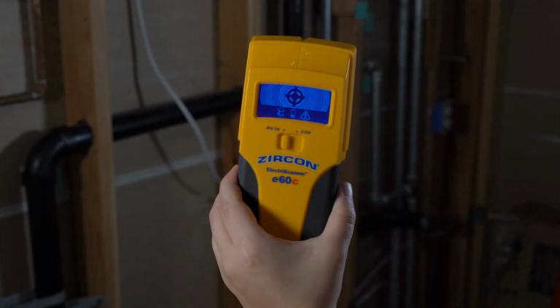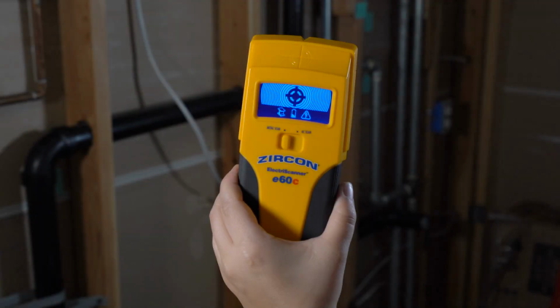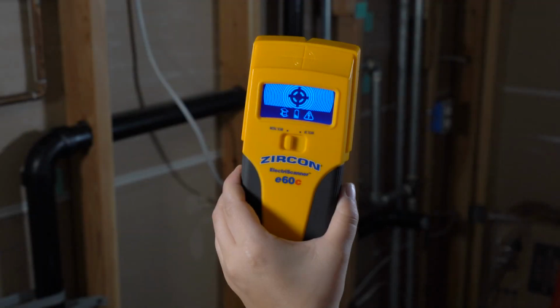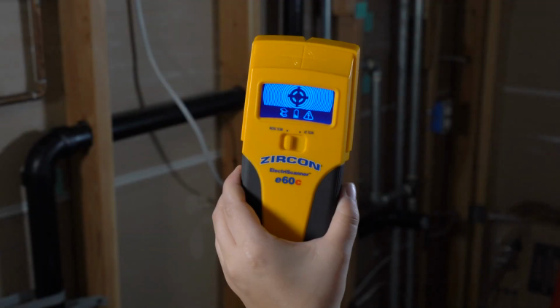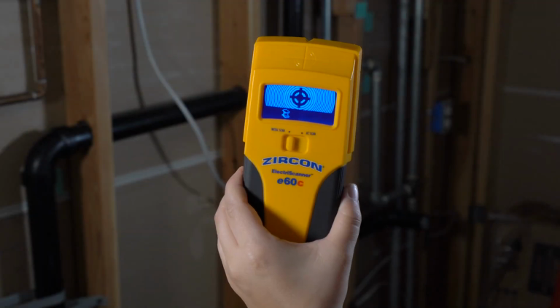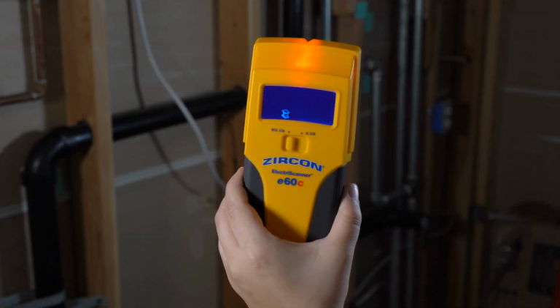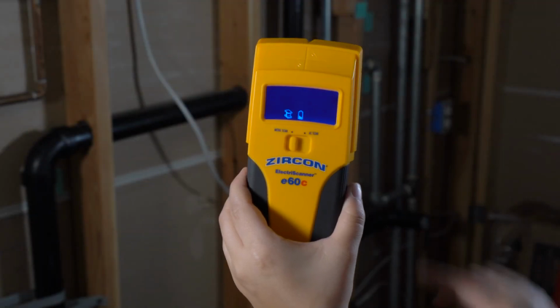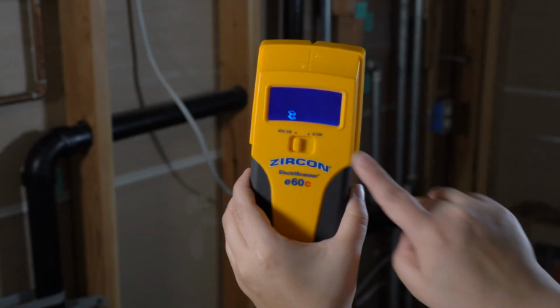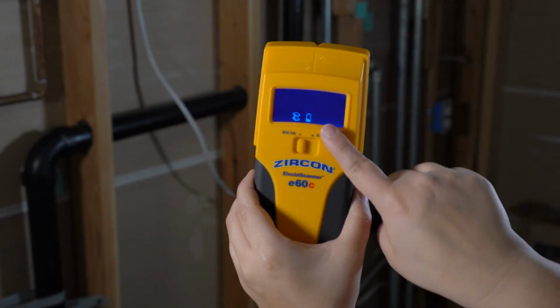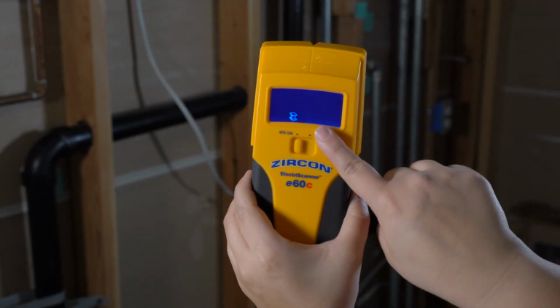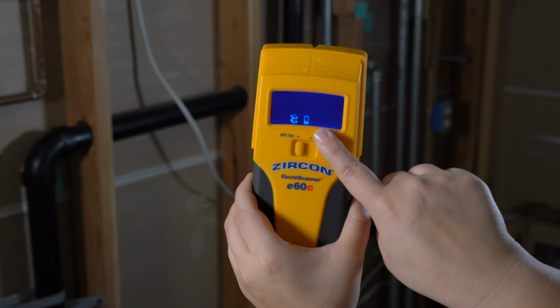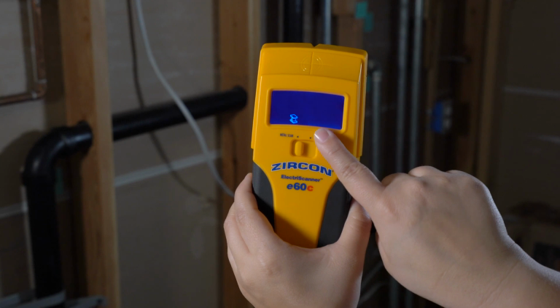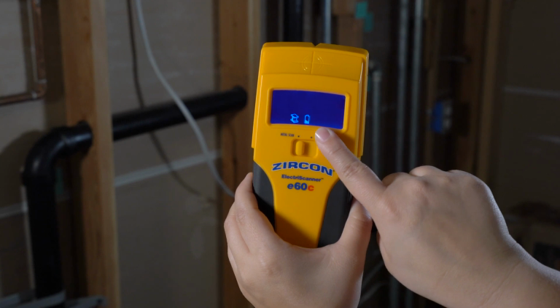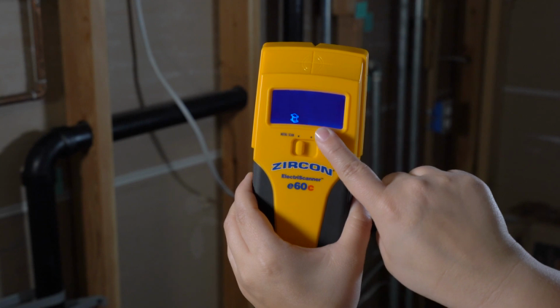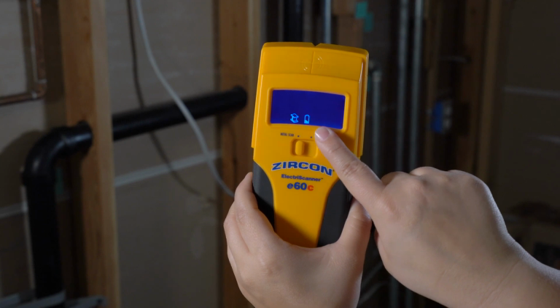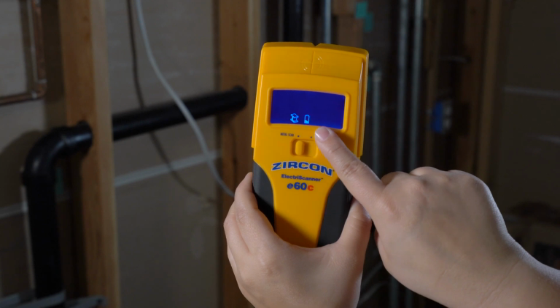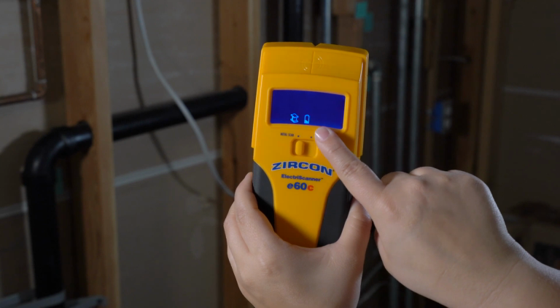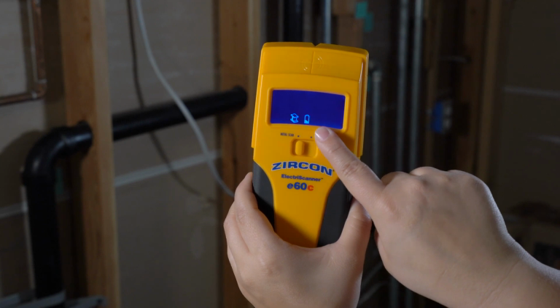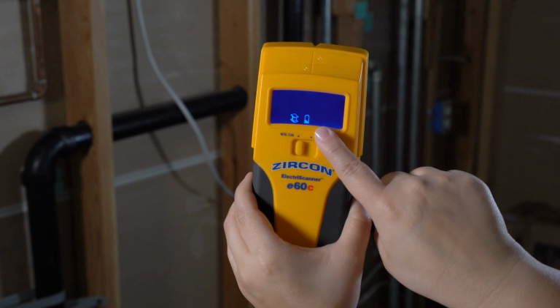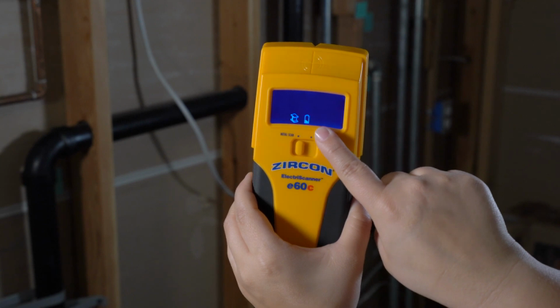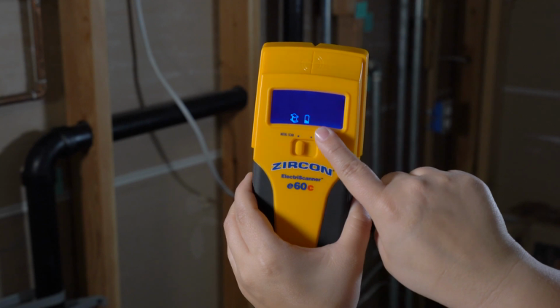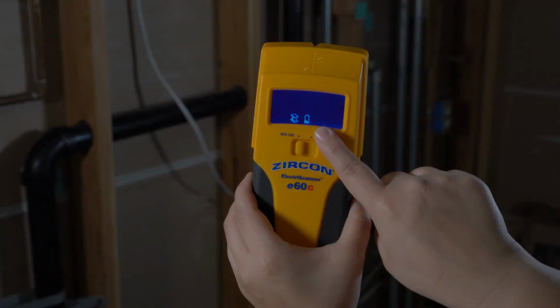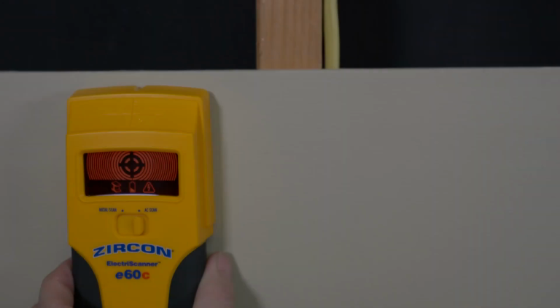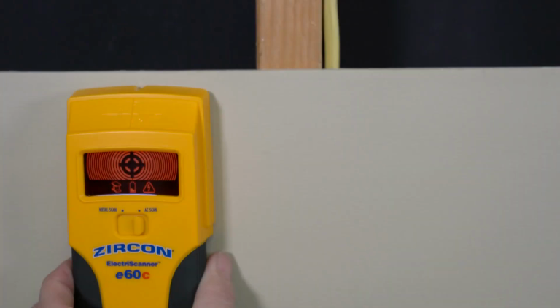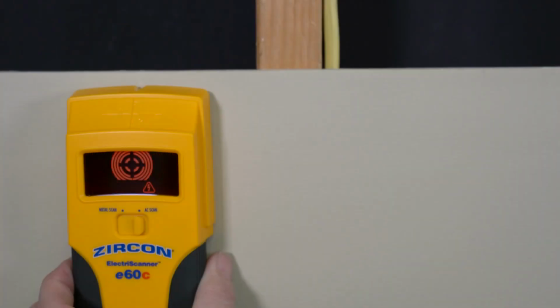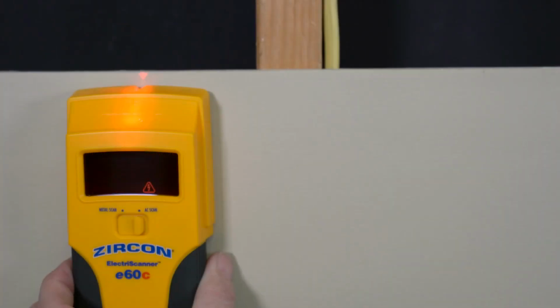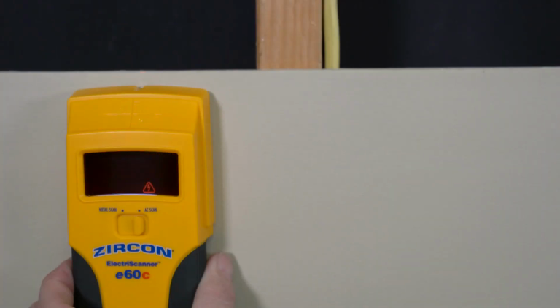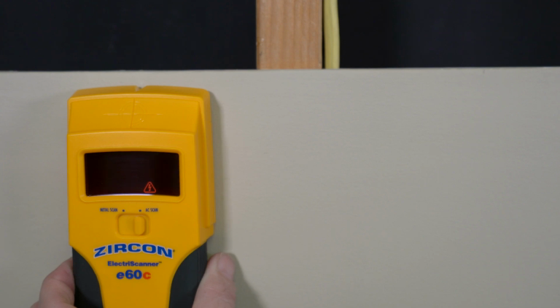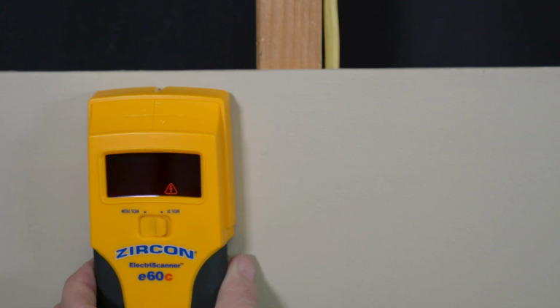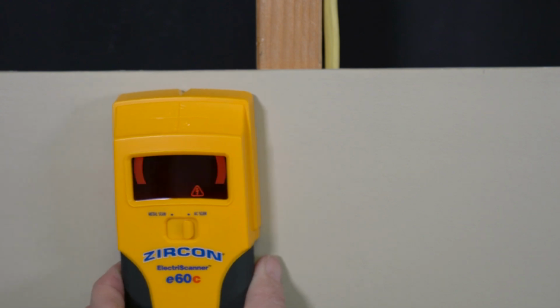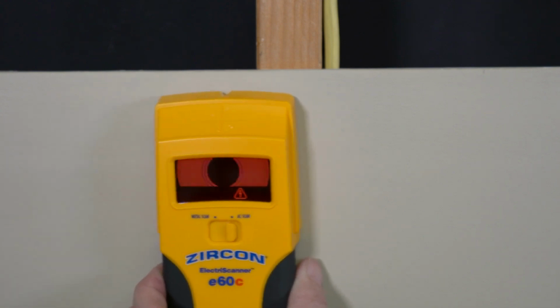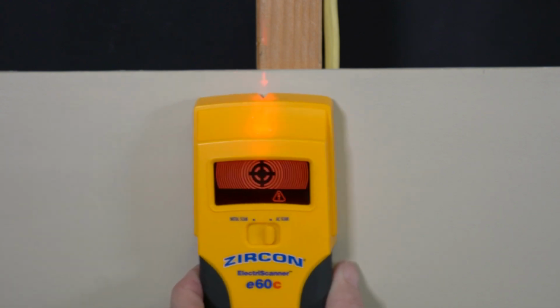This tool also has a low battery indicator to alert you when the battery level is getting low for optimal performance. To find AC voltage, select AC scan.